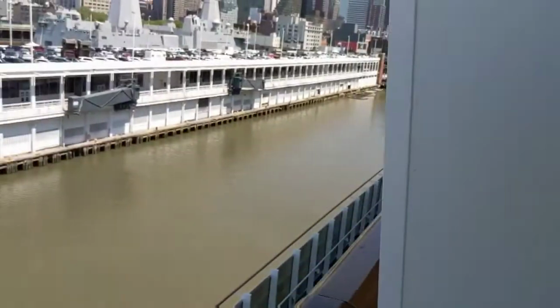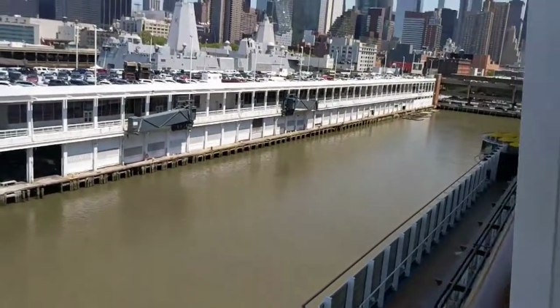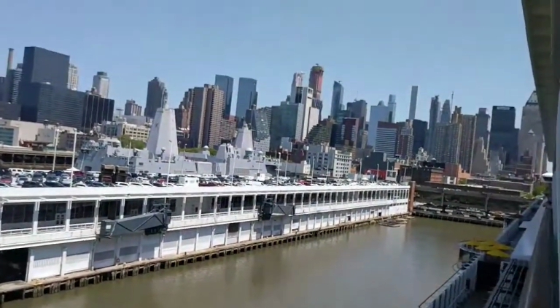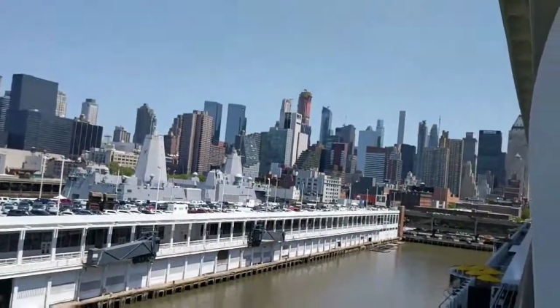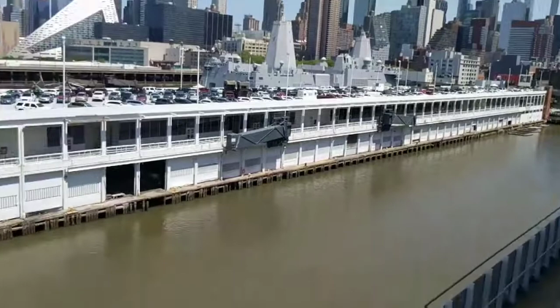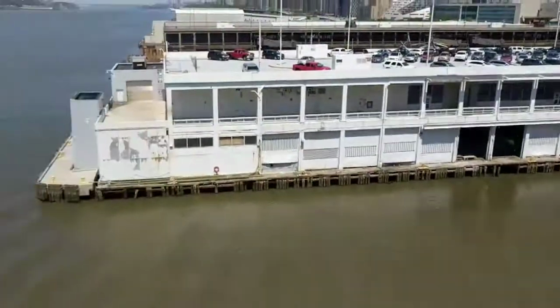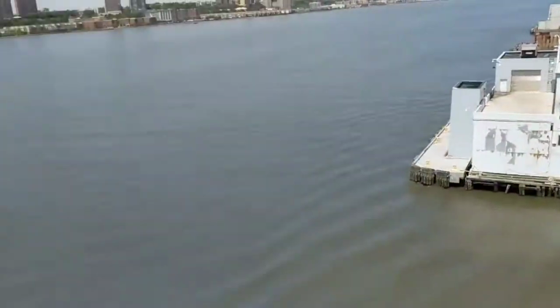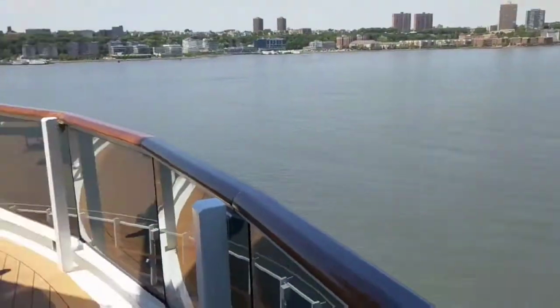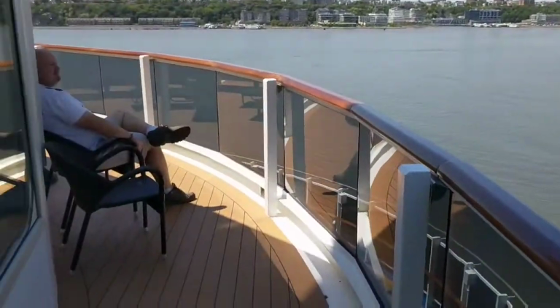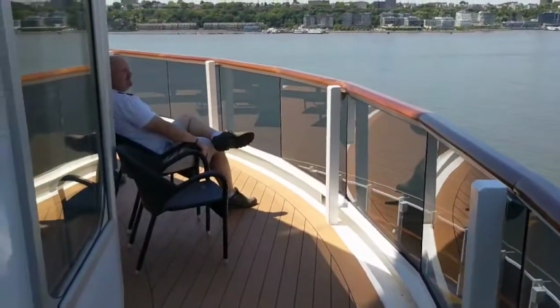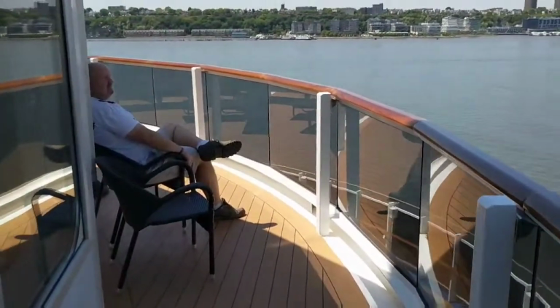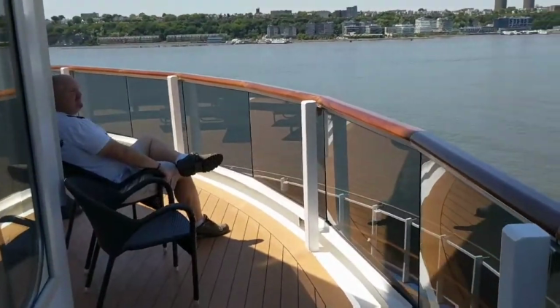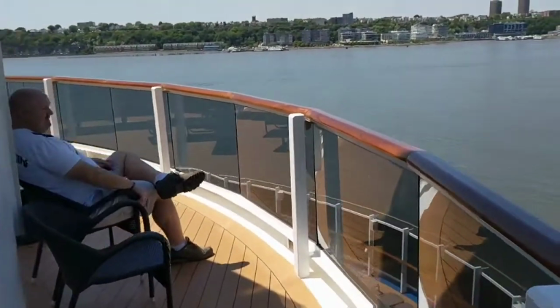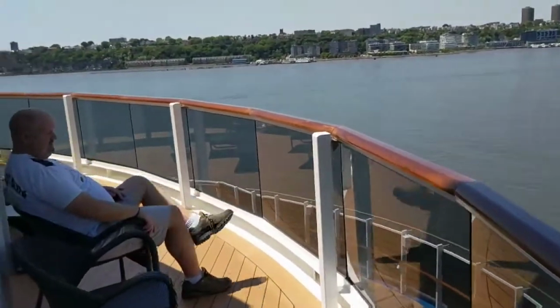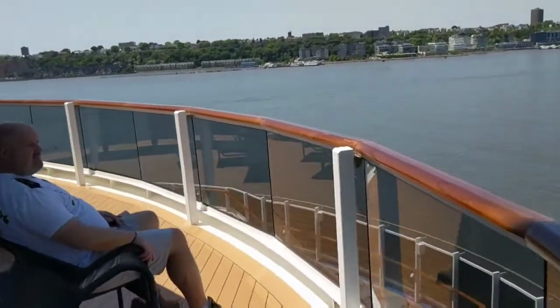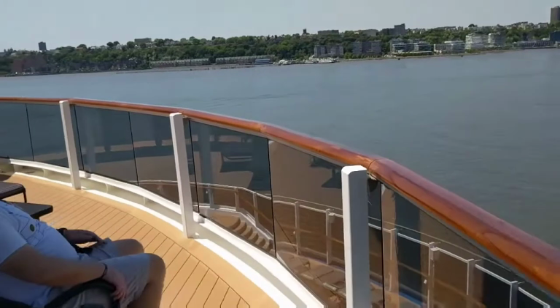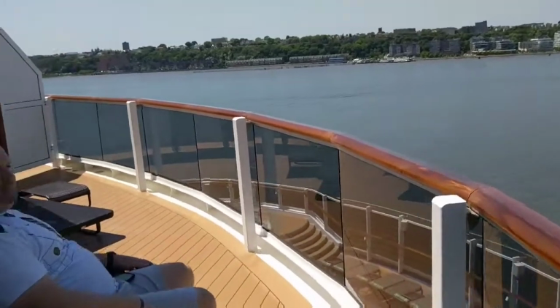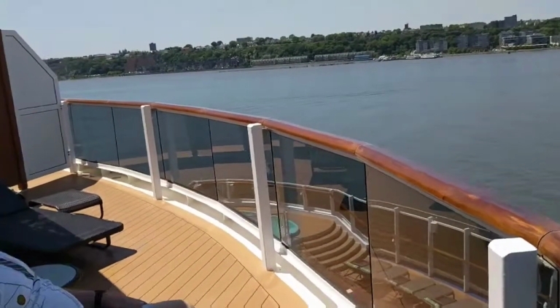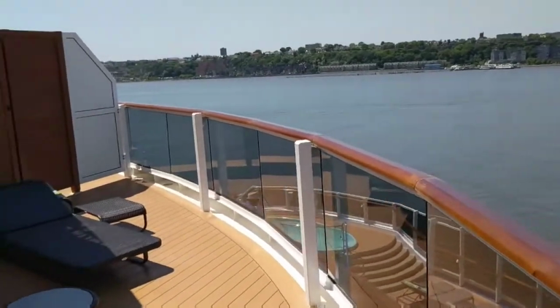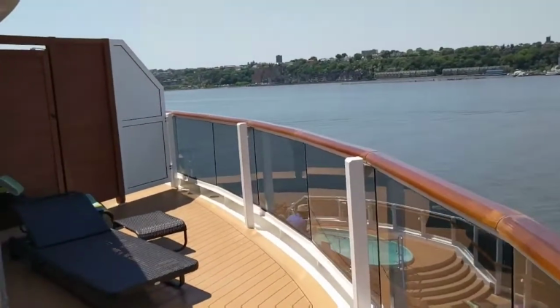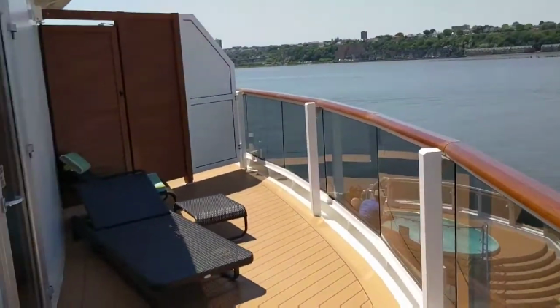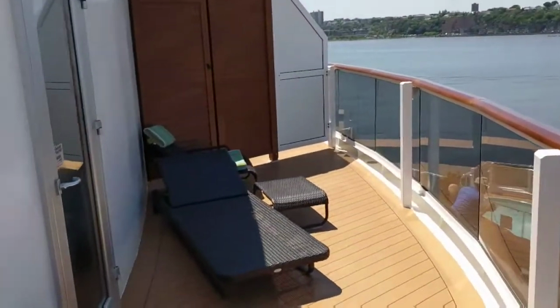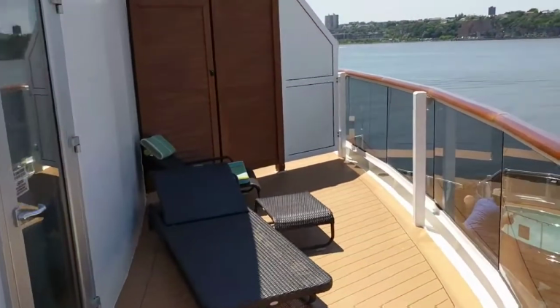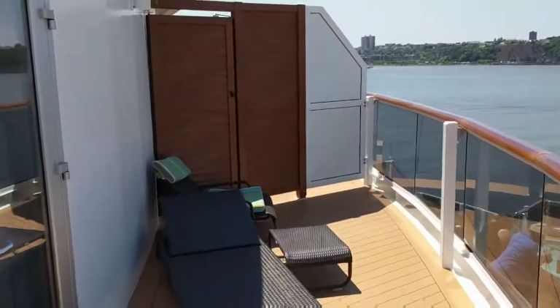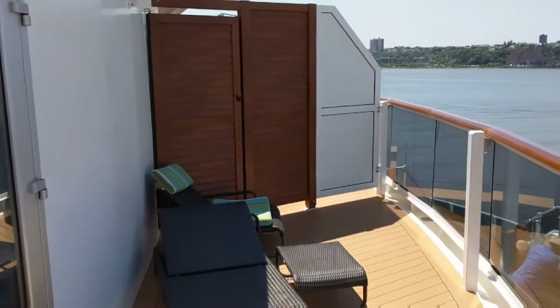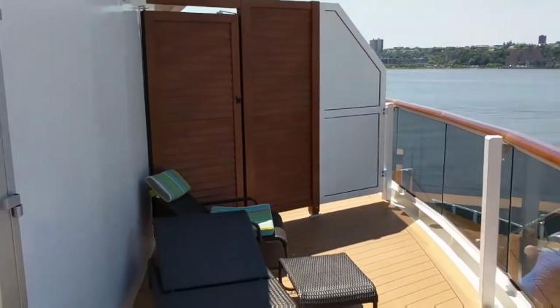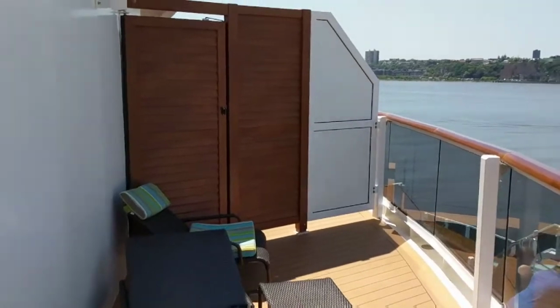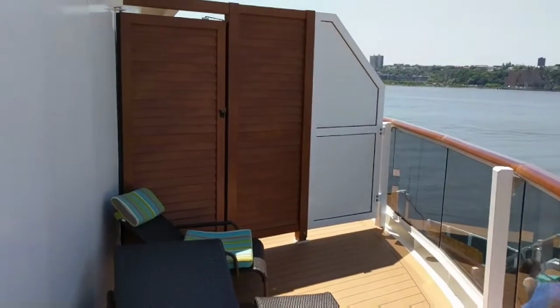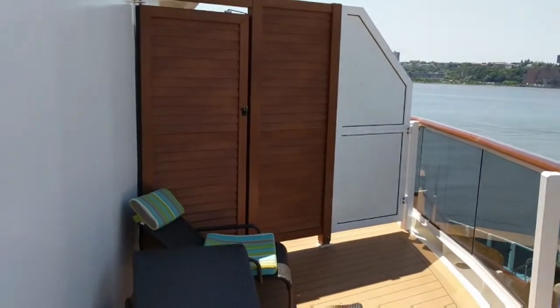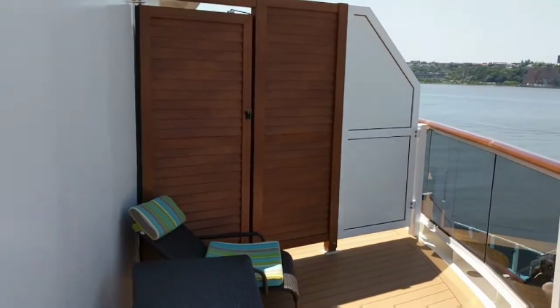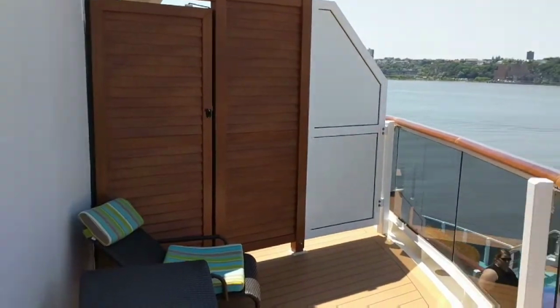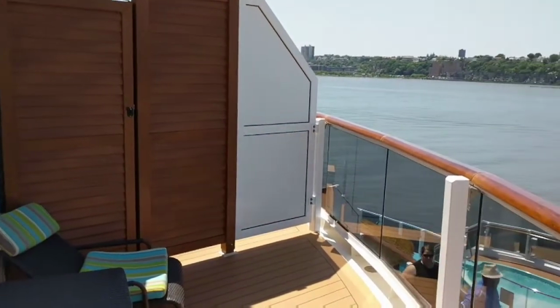And here's New York, since we're sailing out of New York. Walking from one end of the balcony to the other. If you have any questions or you're ready to book this cabin for yourself, reach out to Angie at tripswithangie.com.